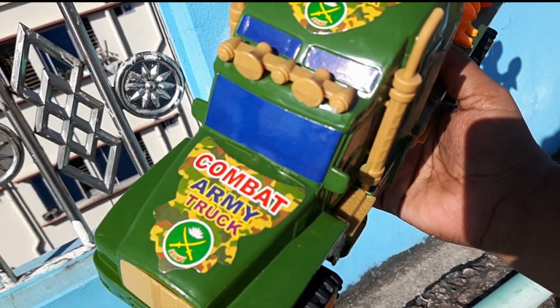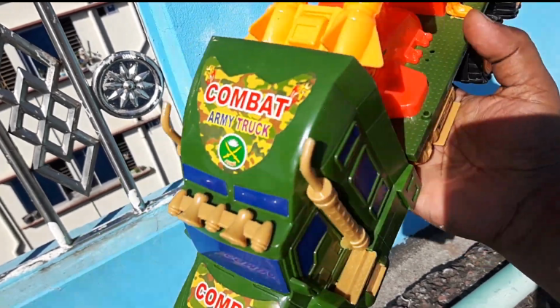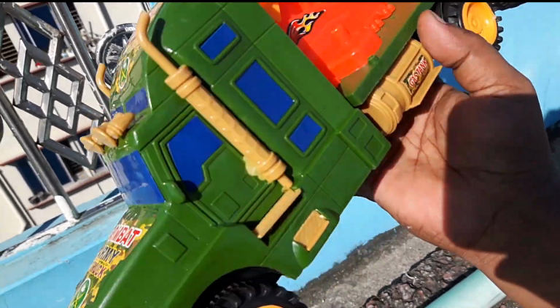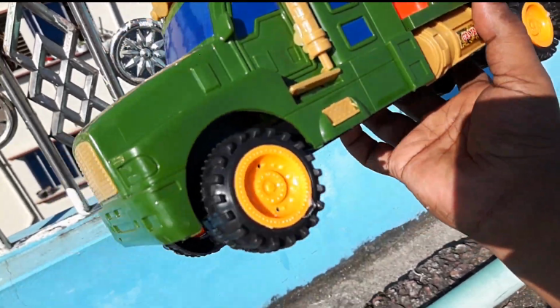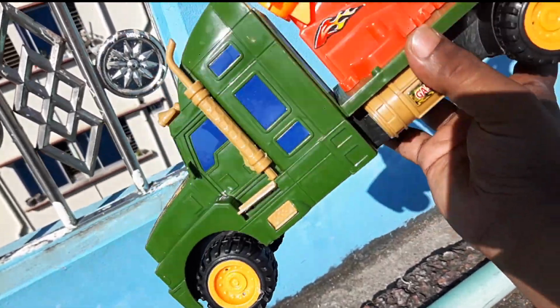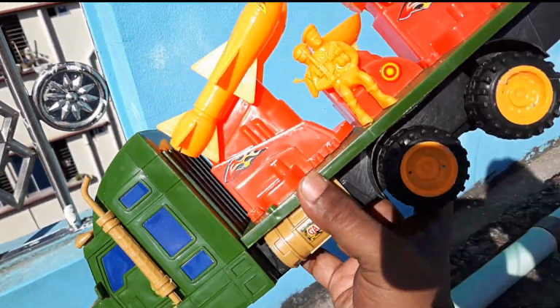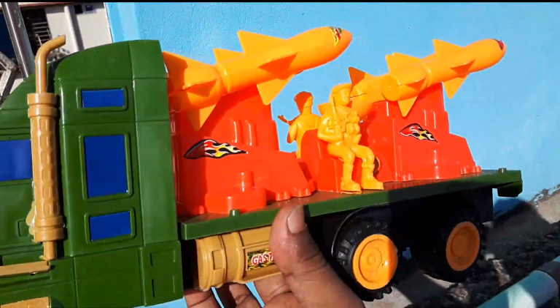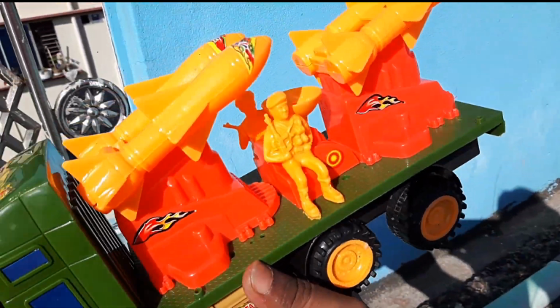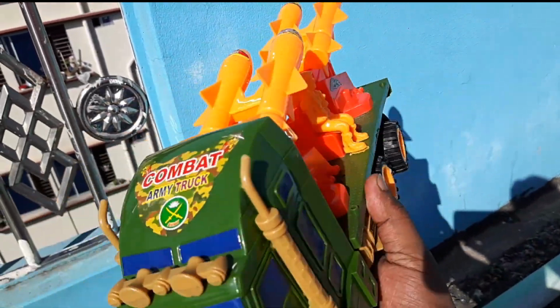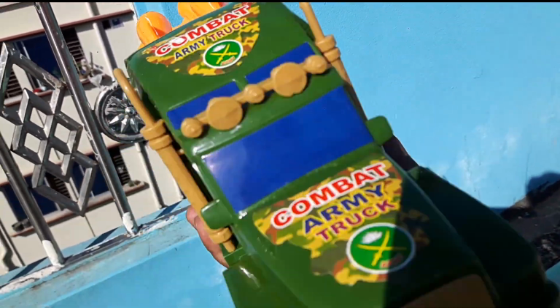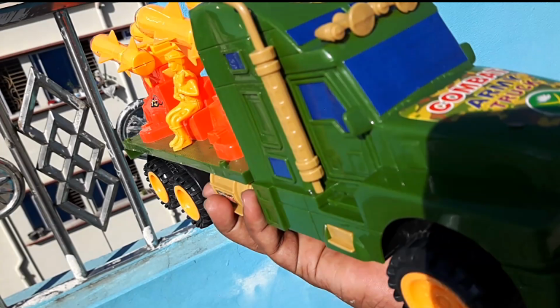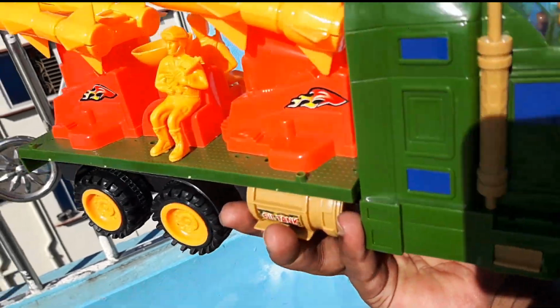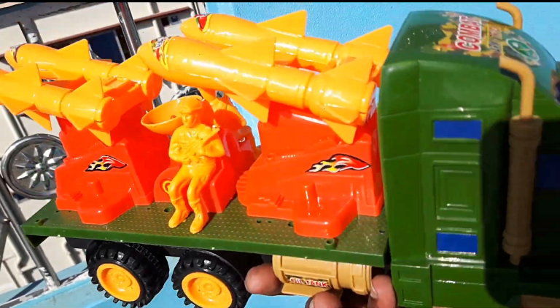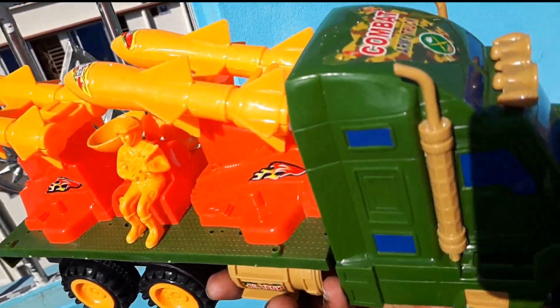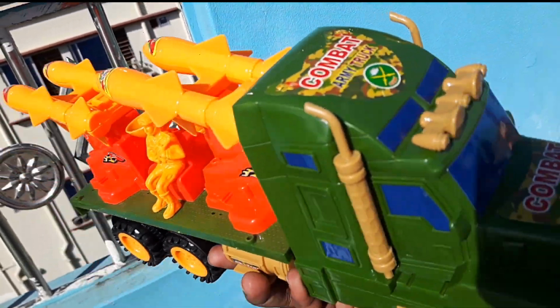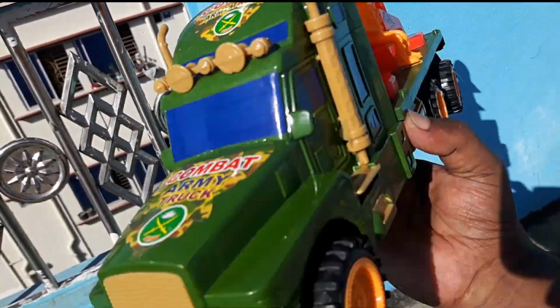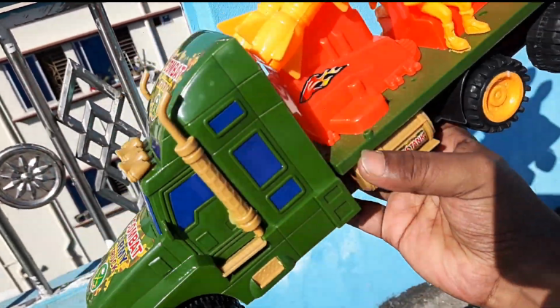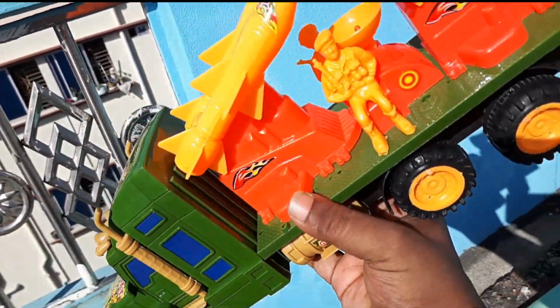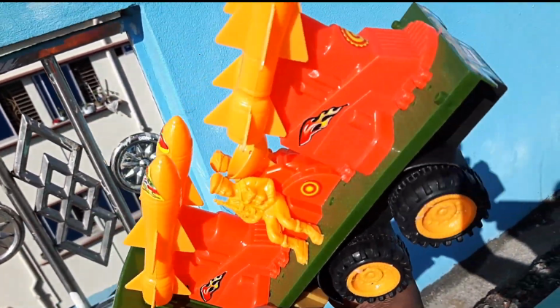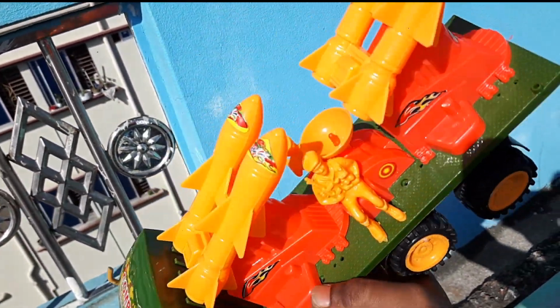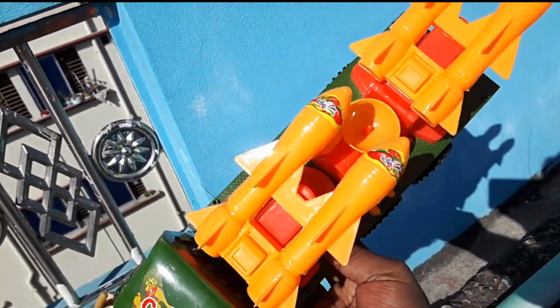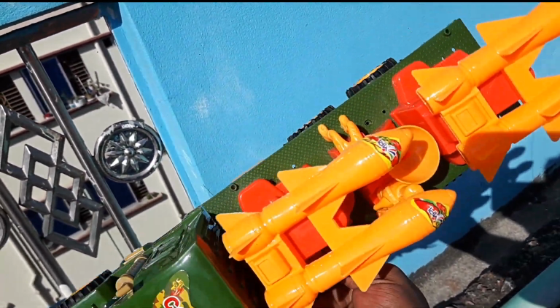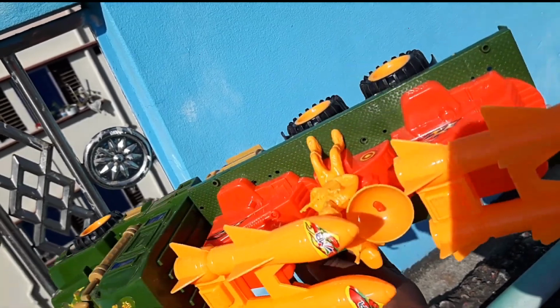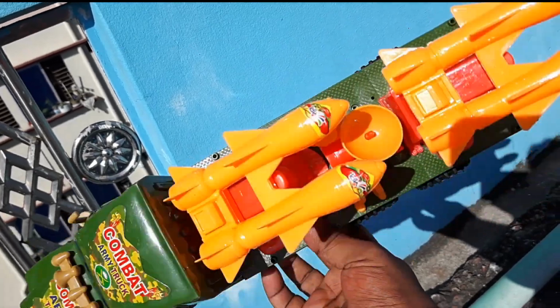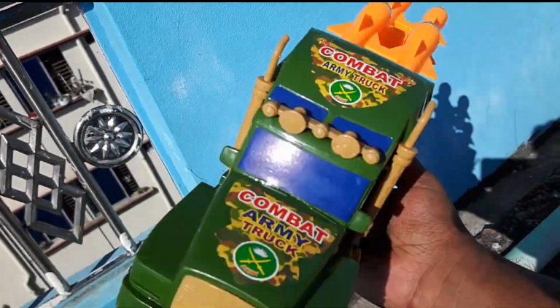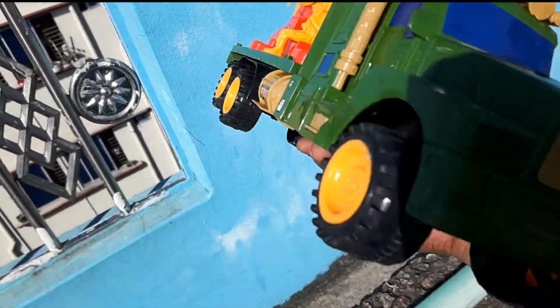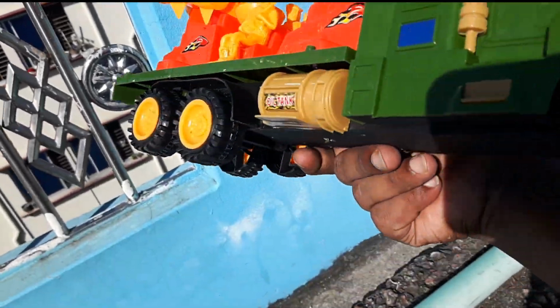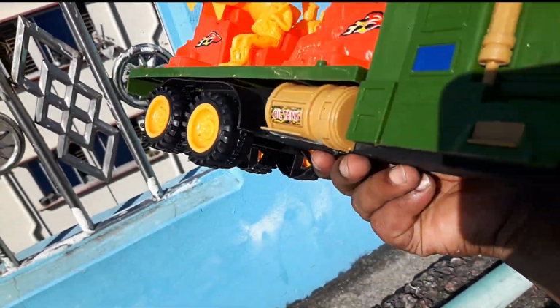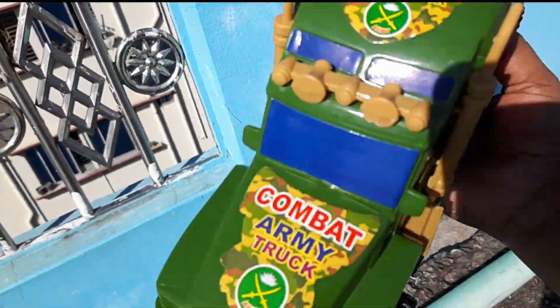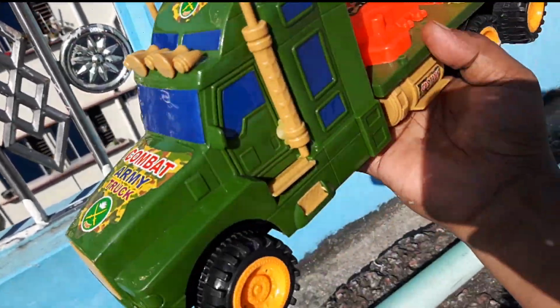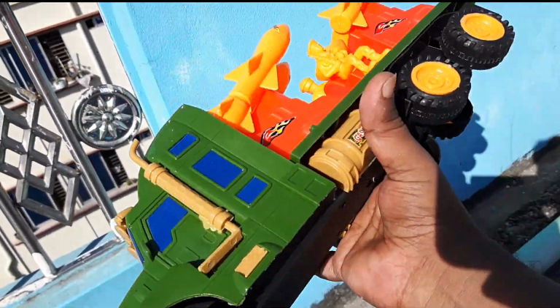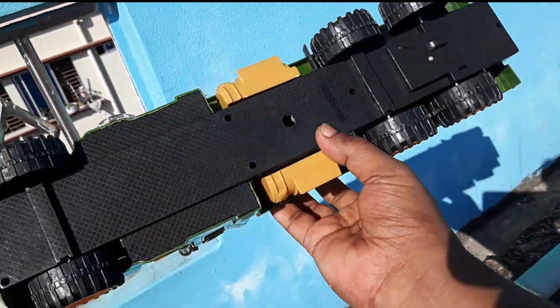Look at this! The base. This is an army track. There is an amazing track. This is a mission track. It has a great mission track. This is a great toy track. This is a very colorful track. This is a very colorful track. This is a nice one.